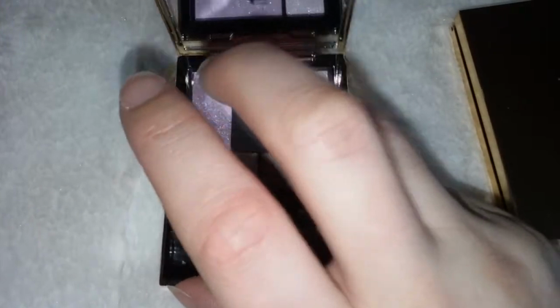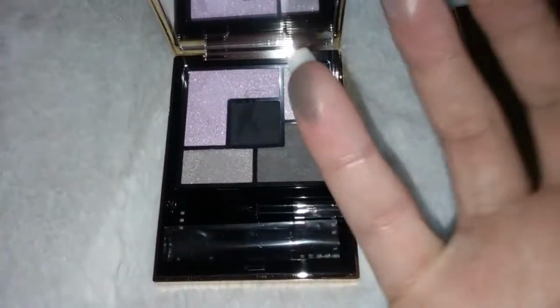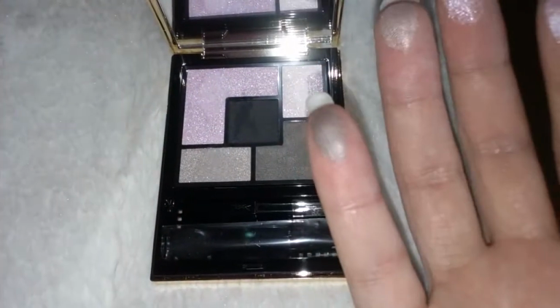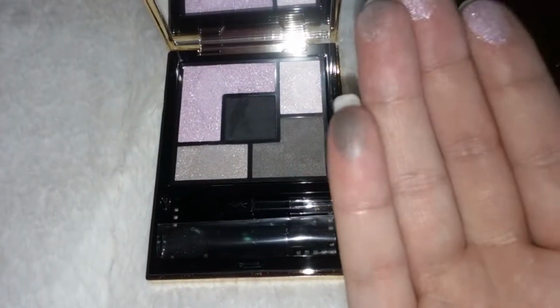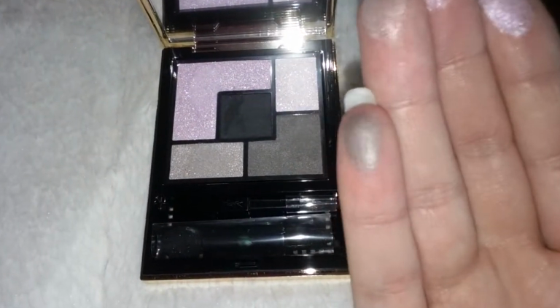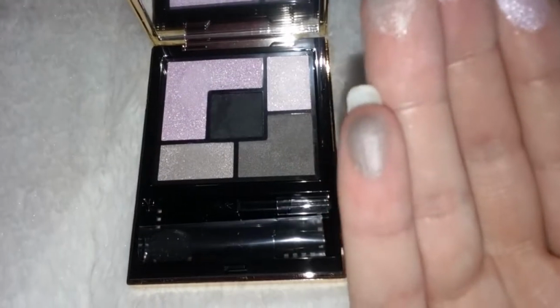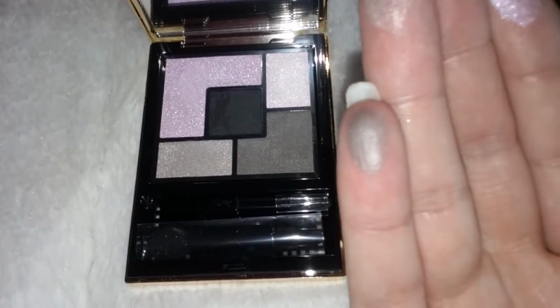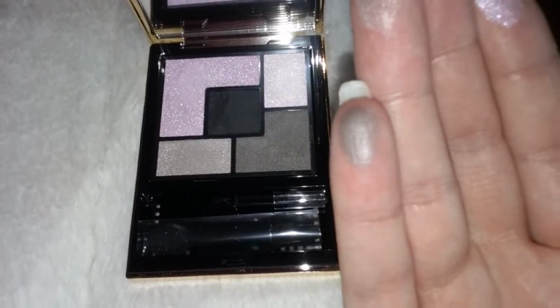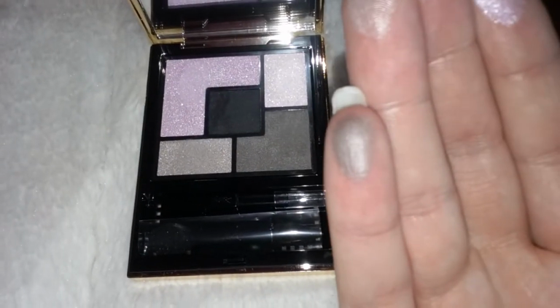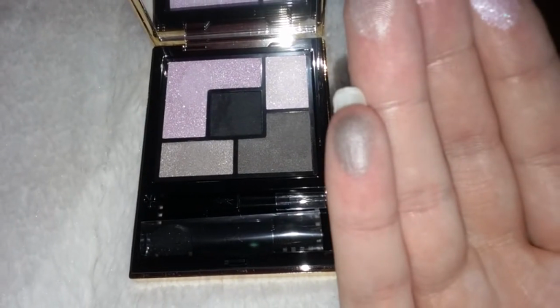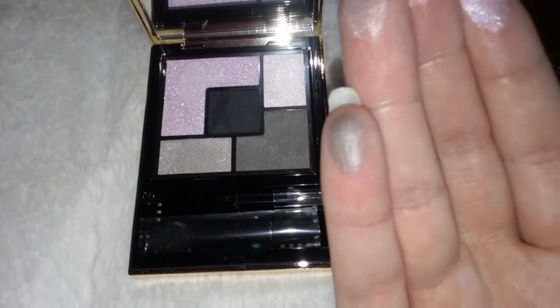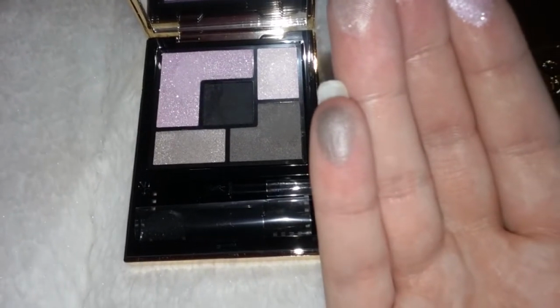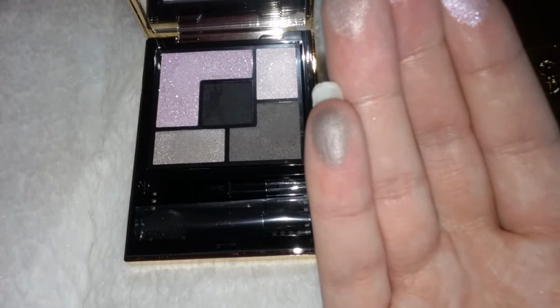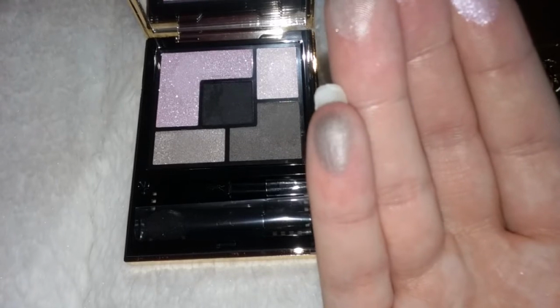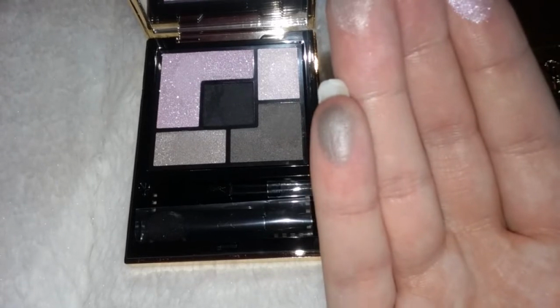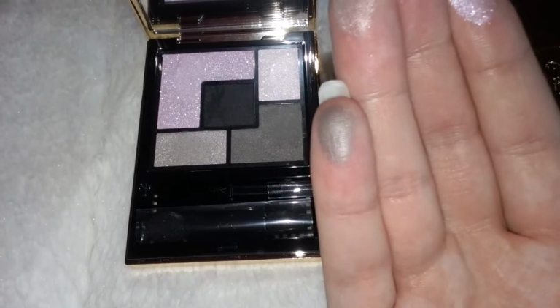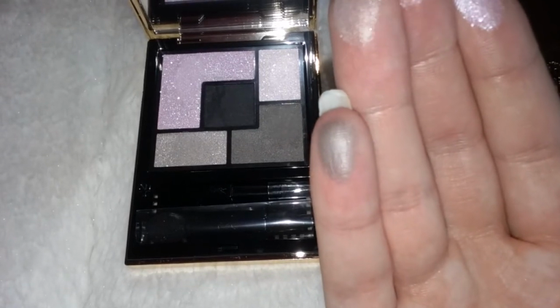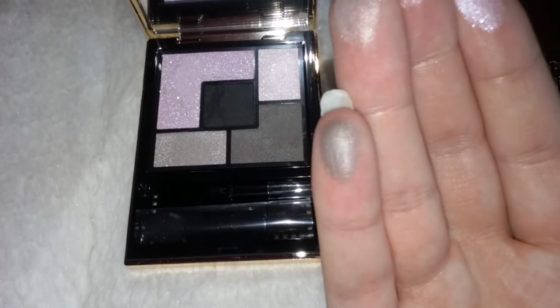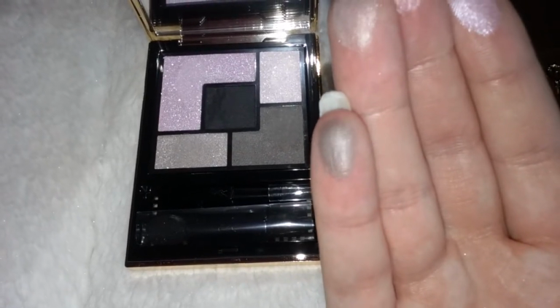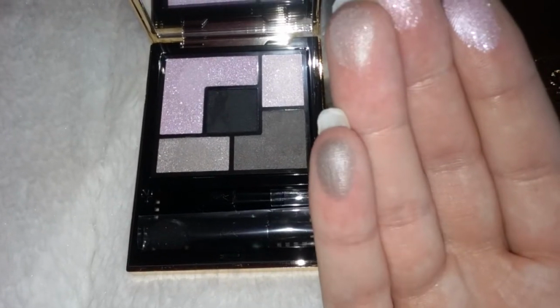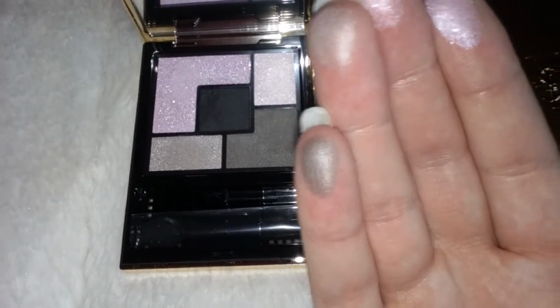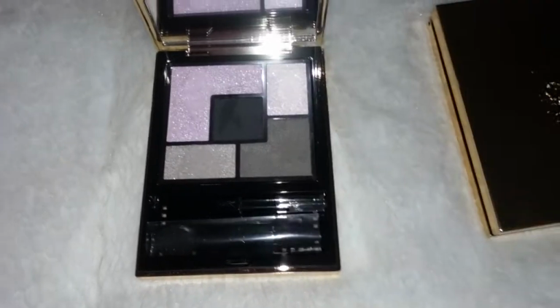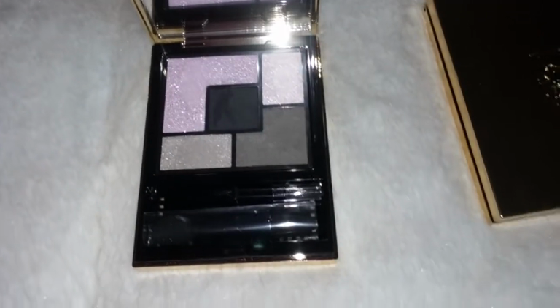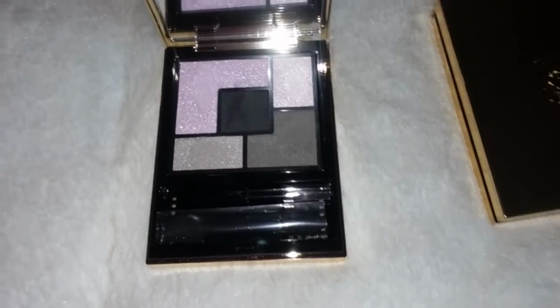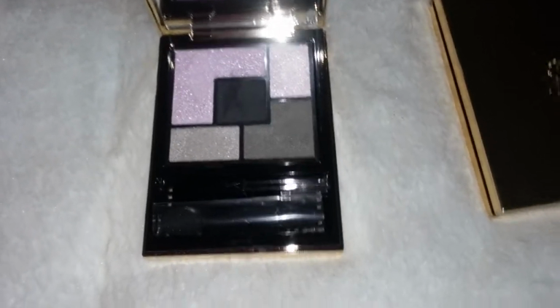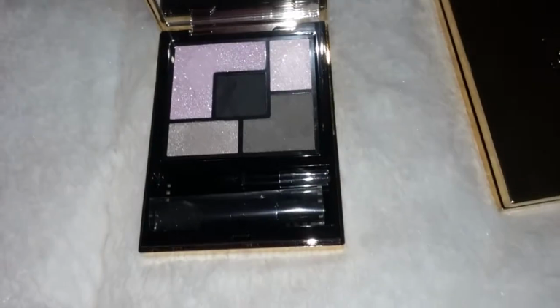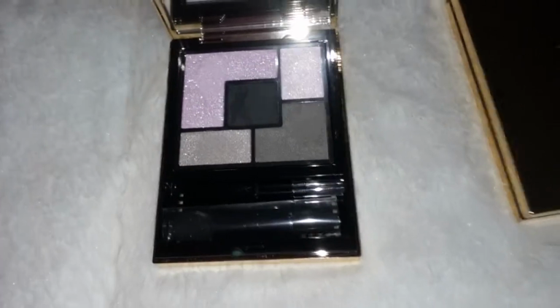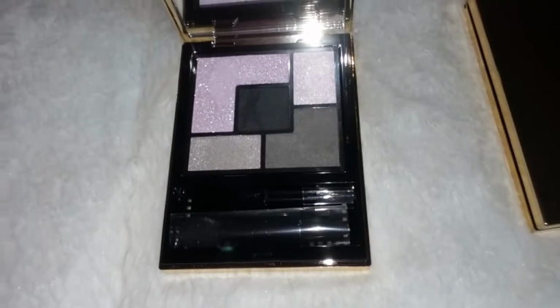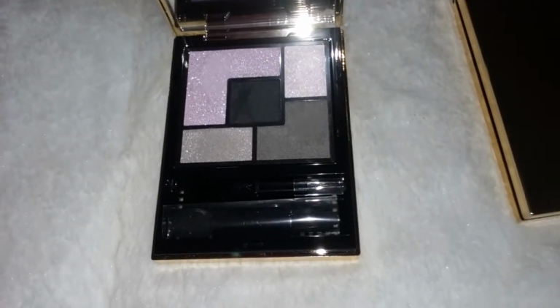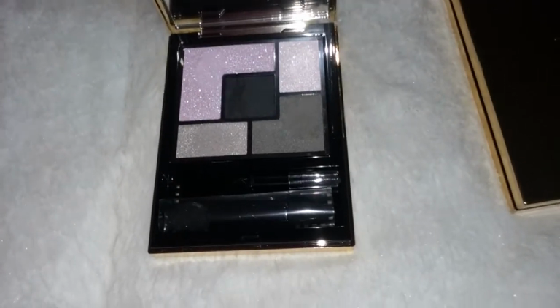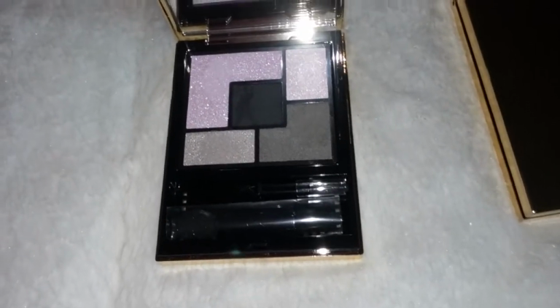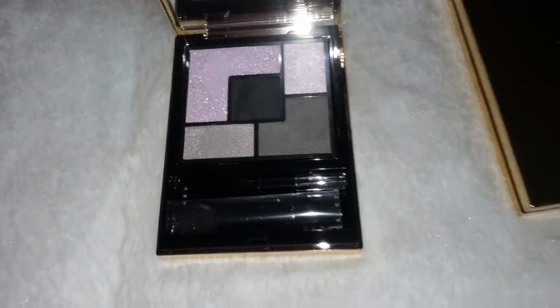And then you have — definitely a satin gray eyeshadow. Very pretty. Let's swatch these for you. This is a beautiful, beautiful palette.